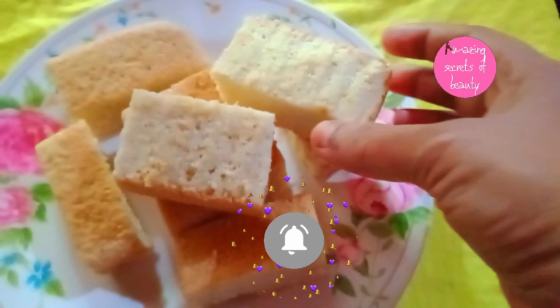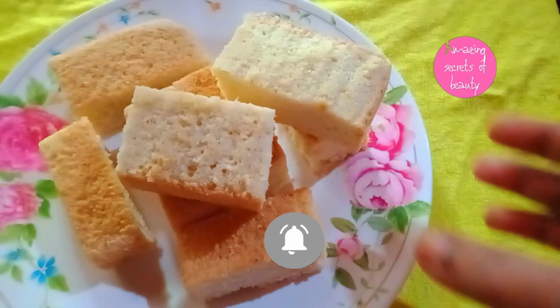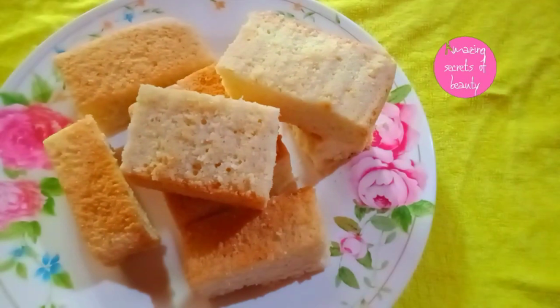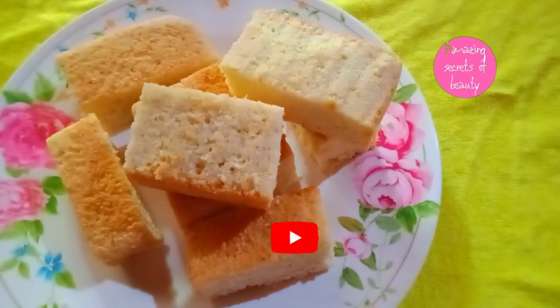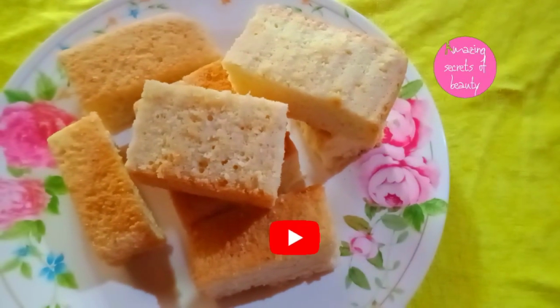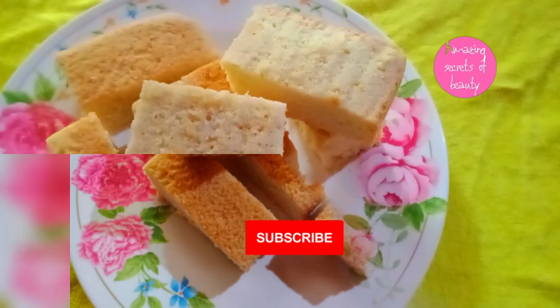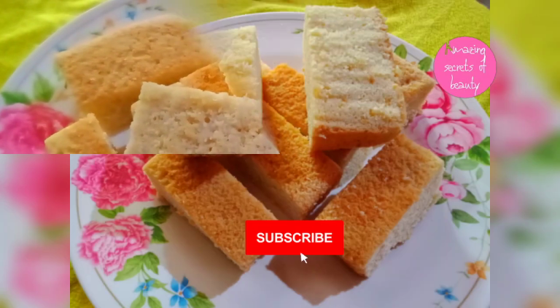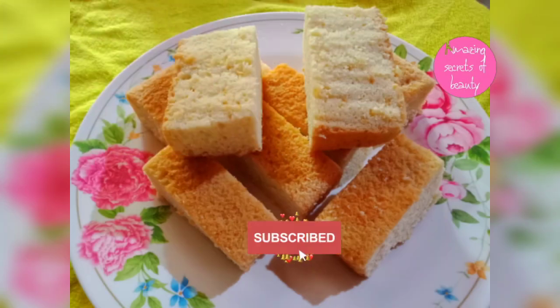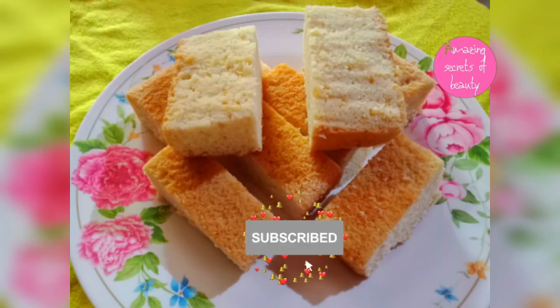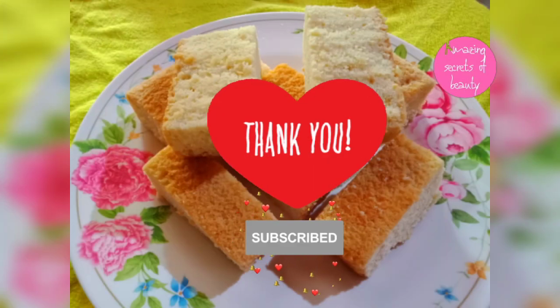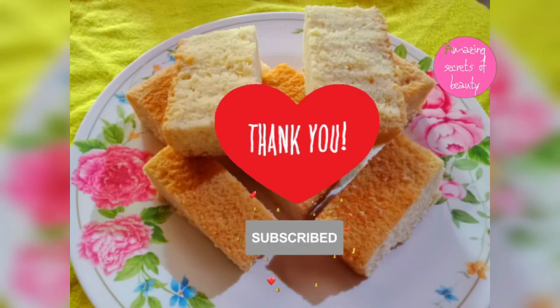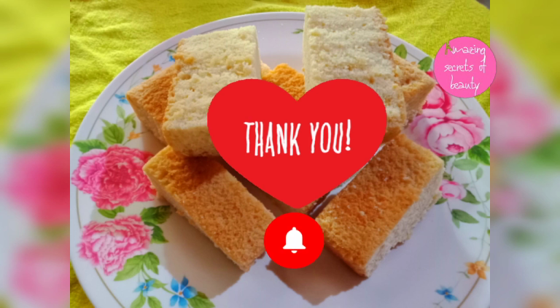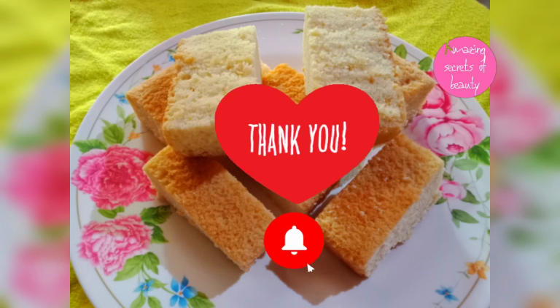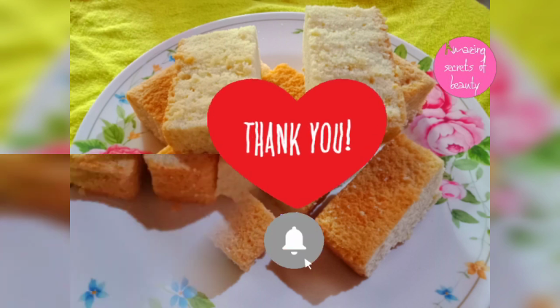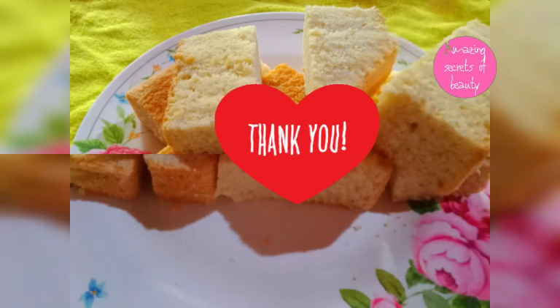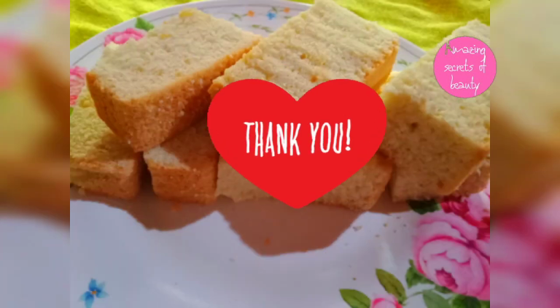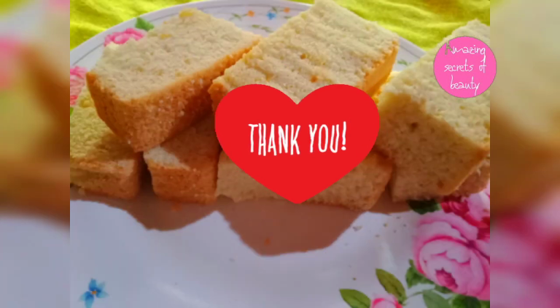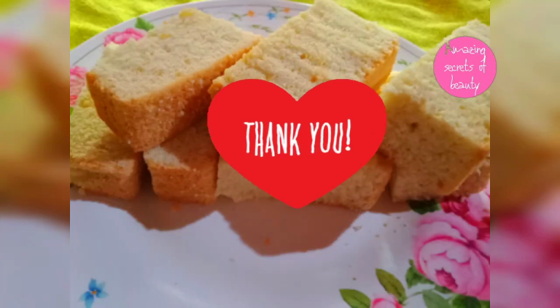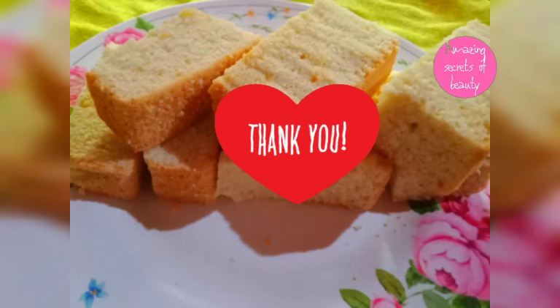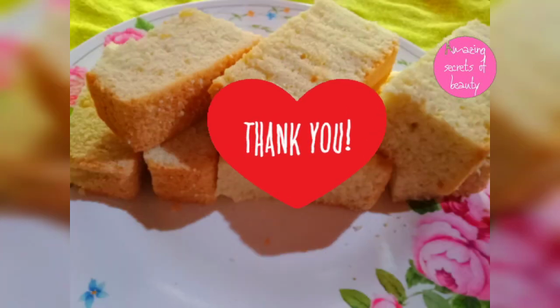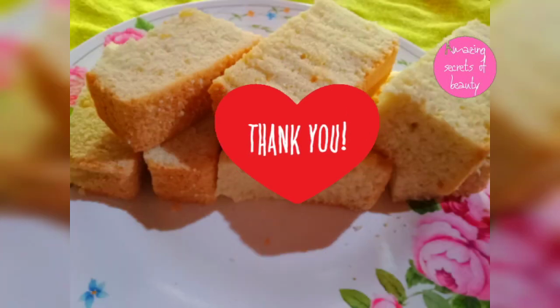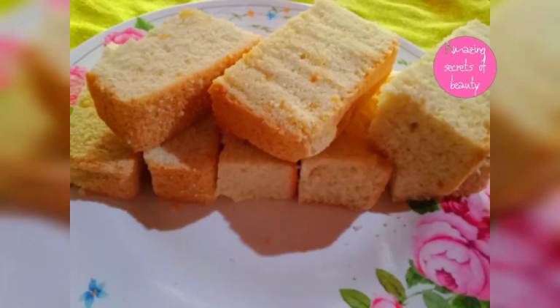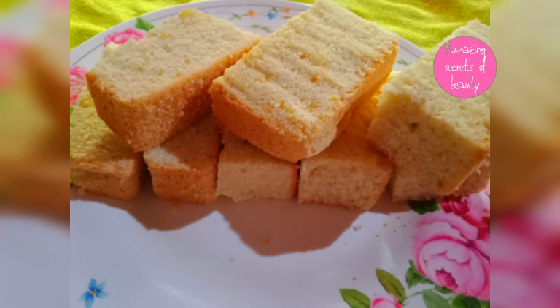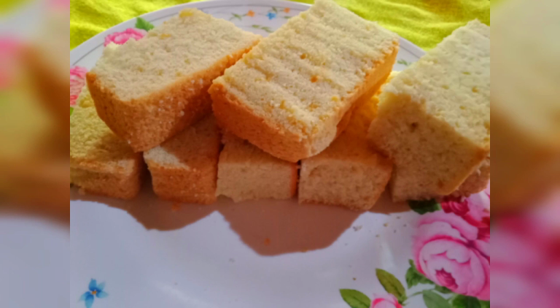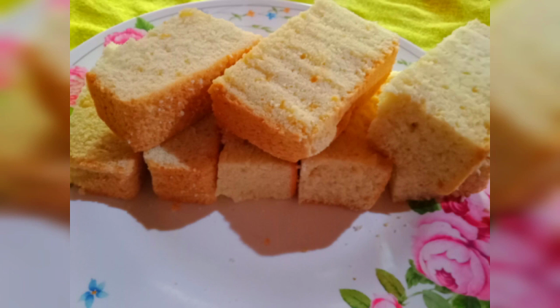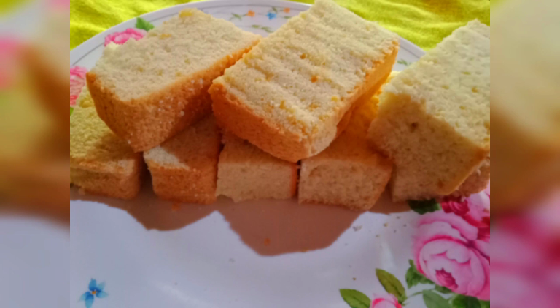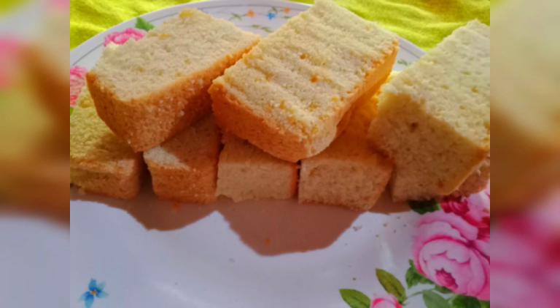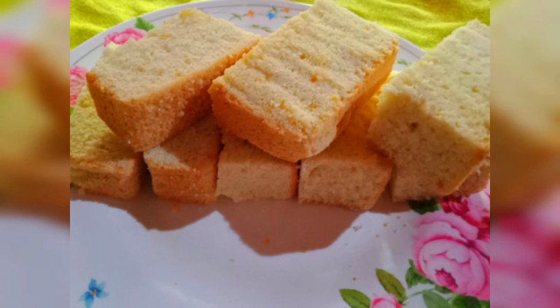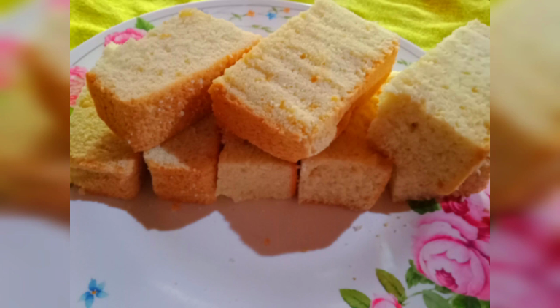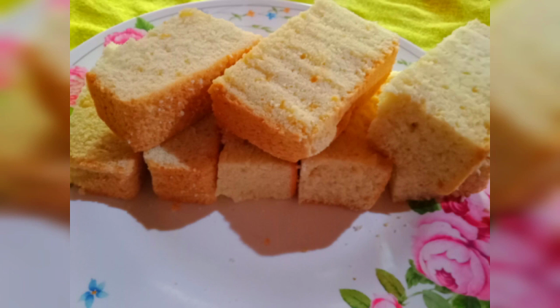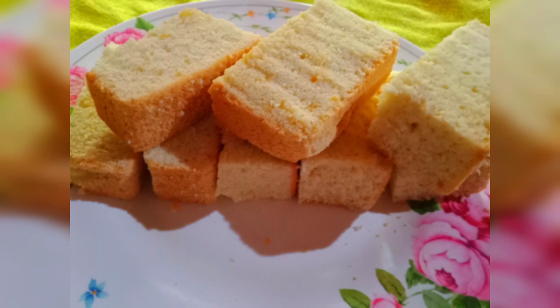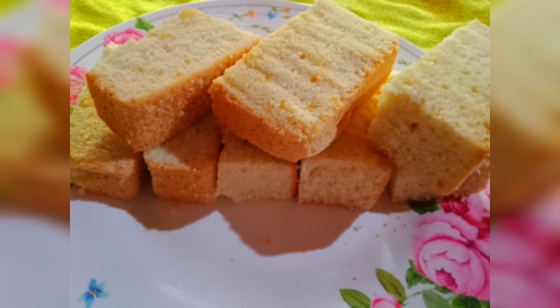If you liked this video, like, share, and comment. Subscribe and hit the bell icon to get my new videos. See you in the next video. Bye bye and thanks for watching.